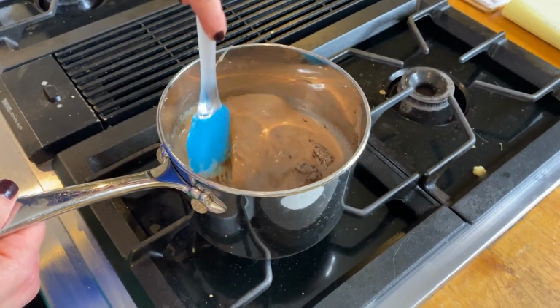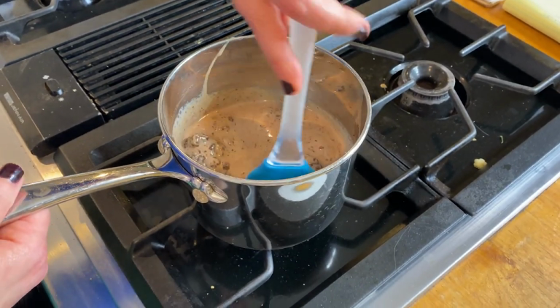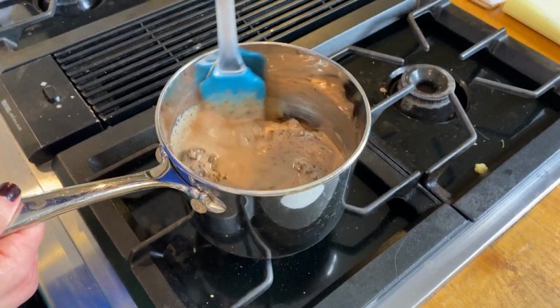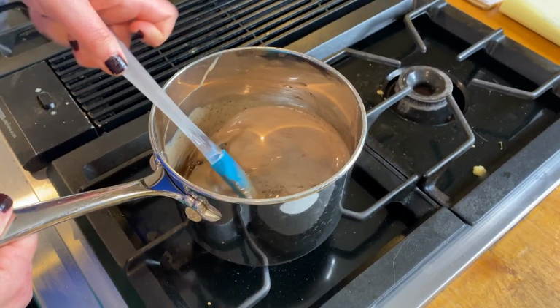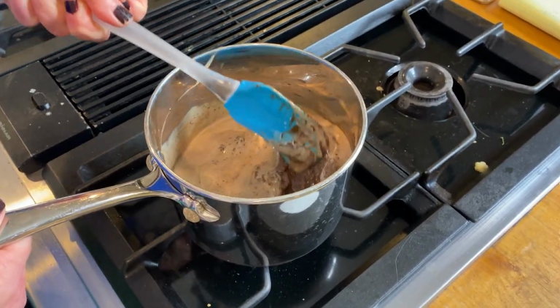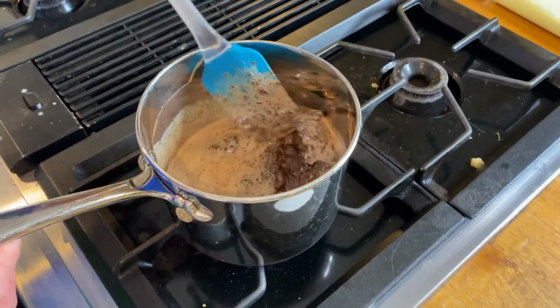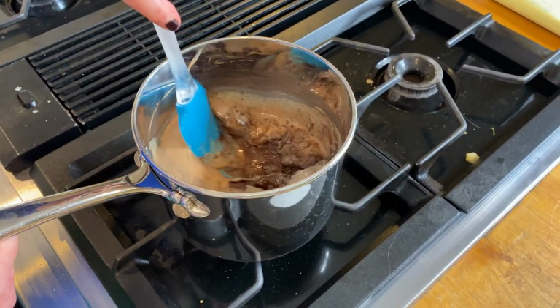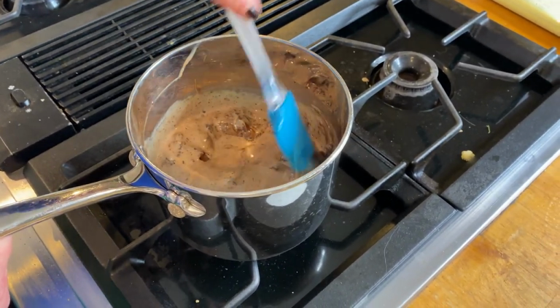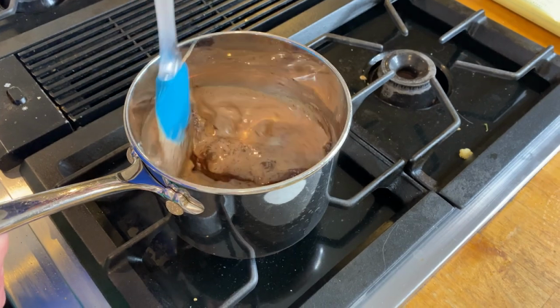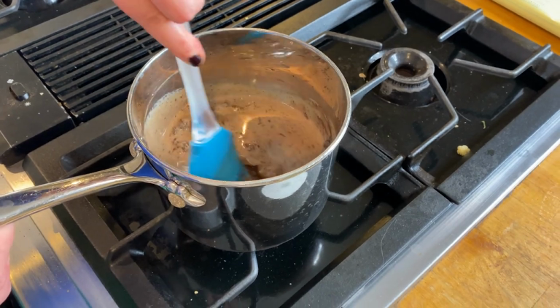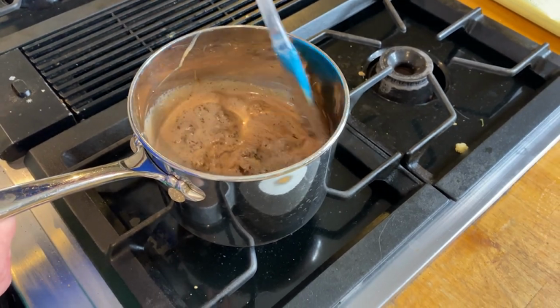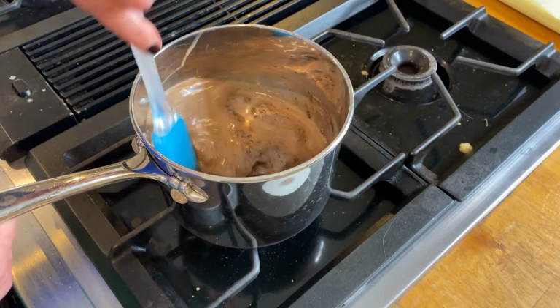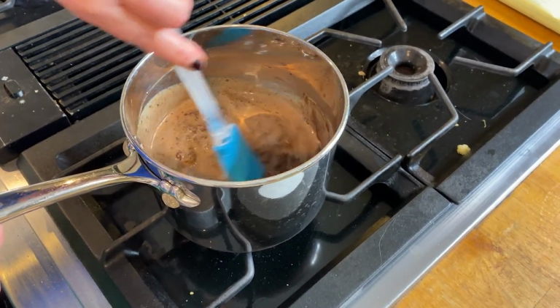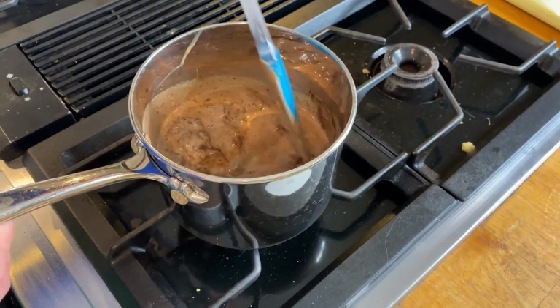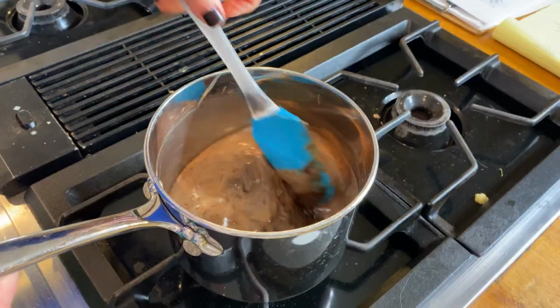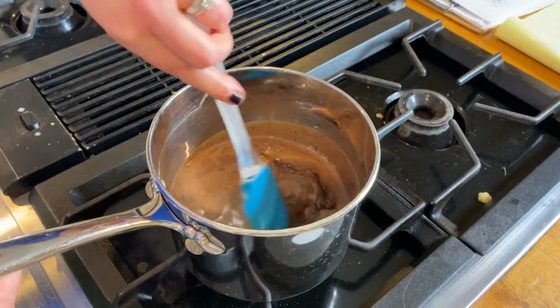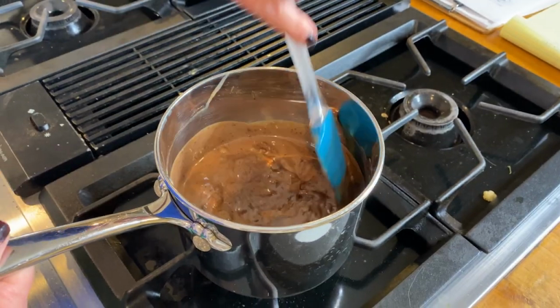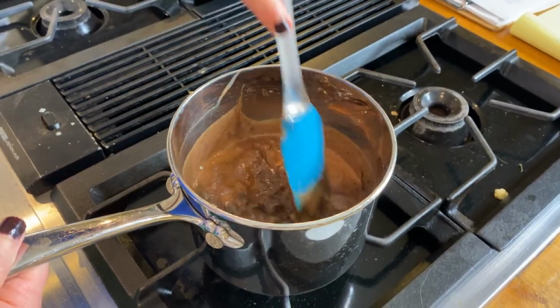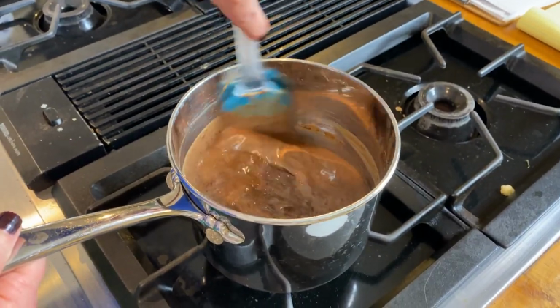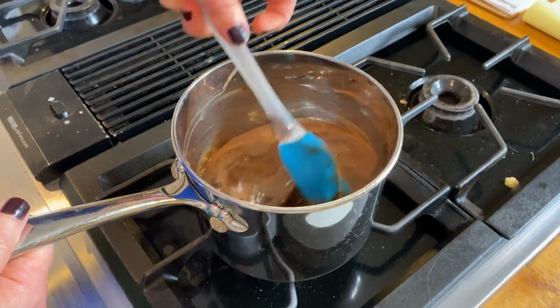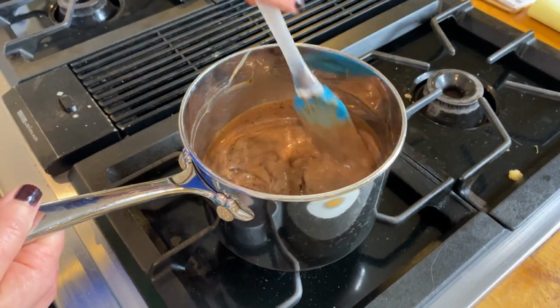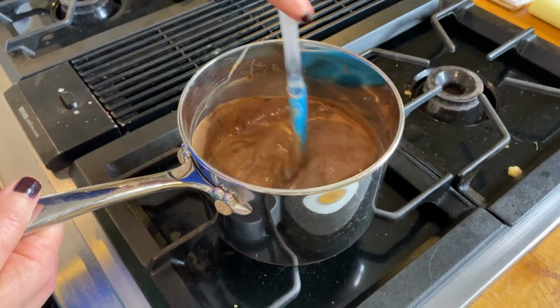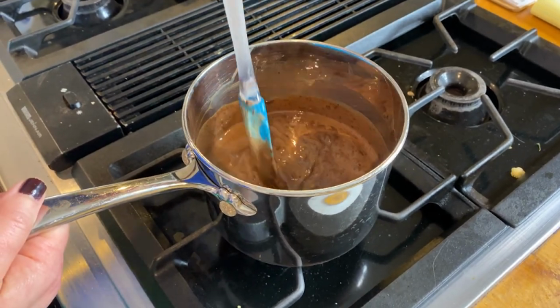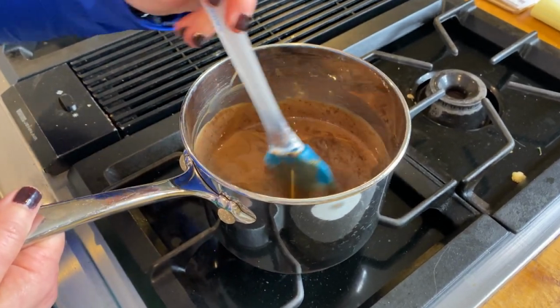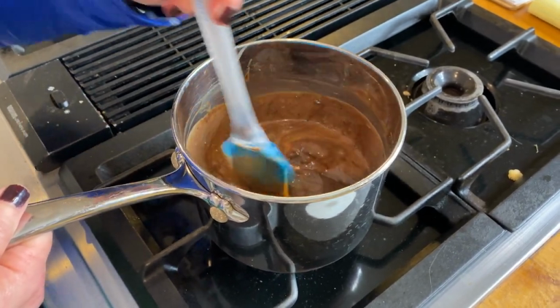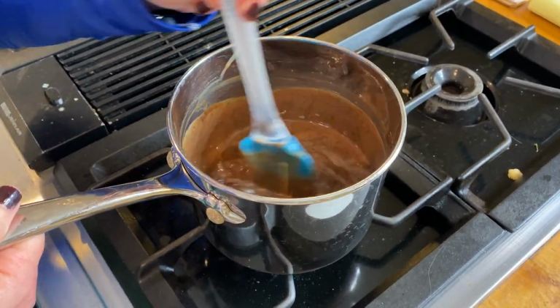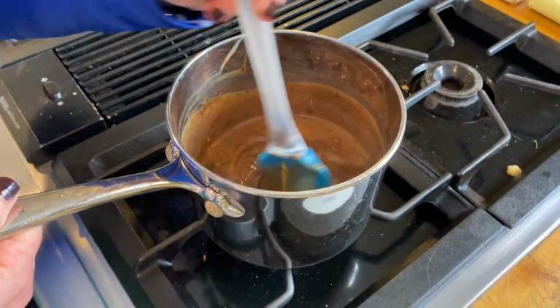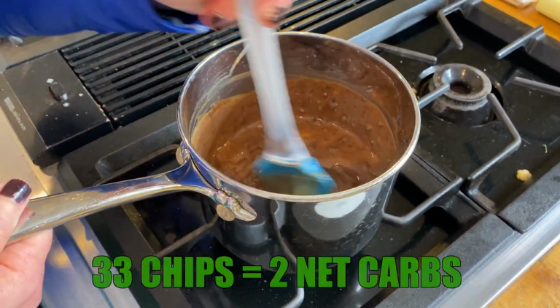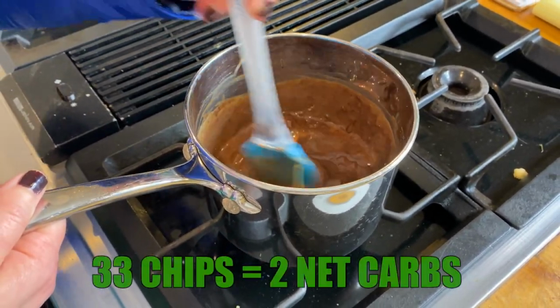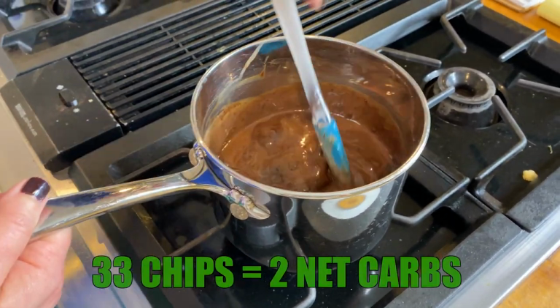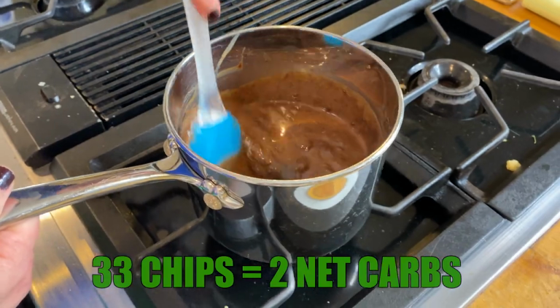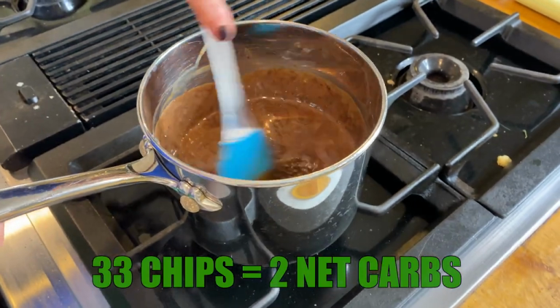33 Lily's chips — this is a big snack in my clinic. For those of y'all who don't know me, I'm Shelly, I'm a dietitian, and I work with folks to help them with weight loss and PCOS. Be sure to subscribe if you like this channel. But 33 of these chips is only two net carbs.